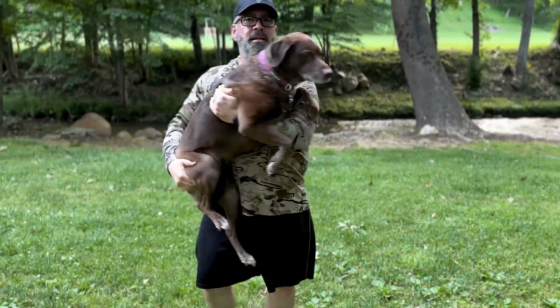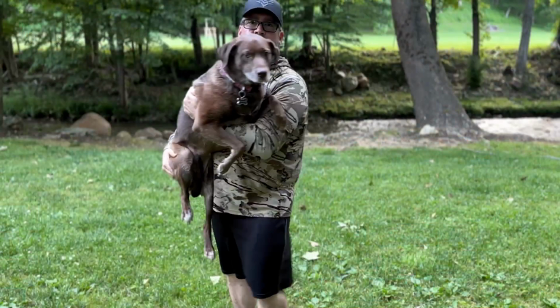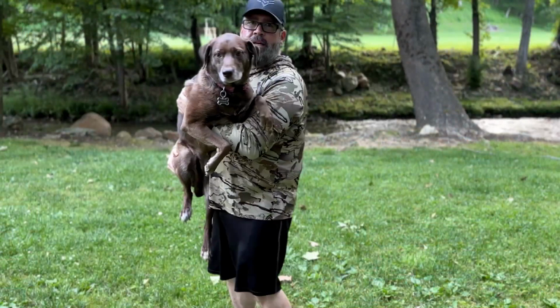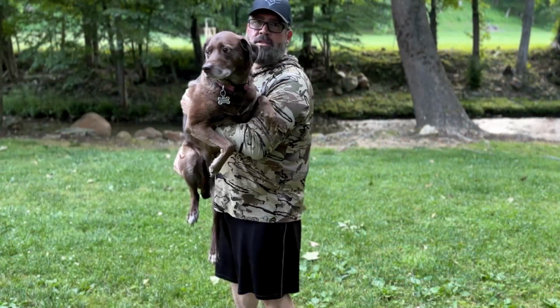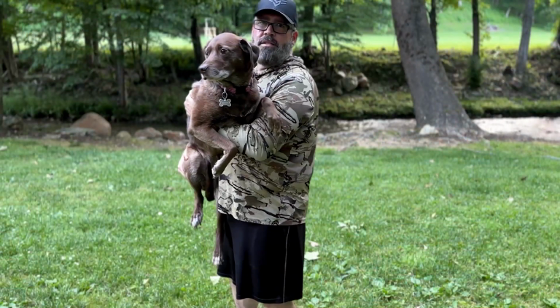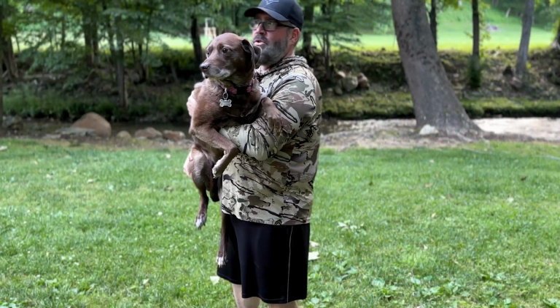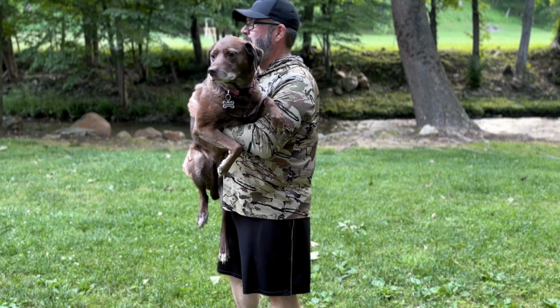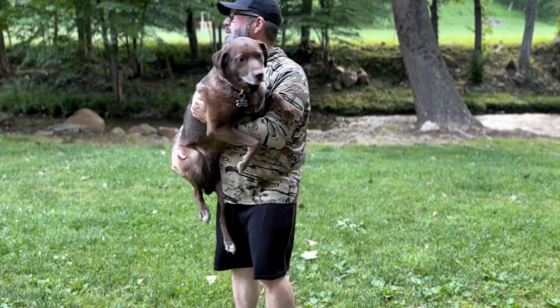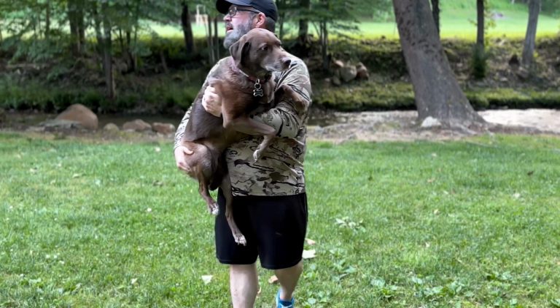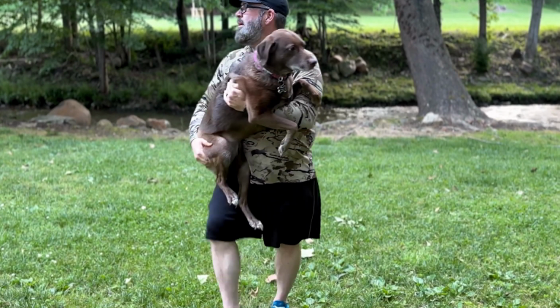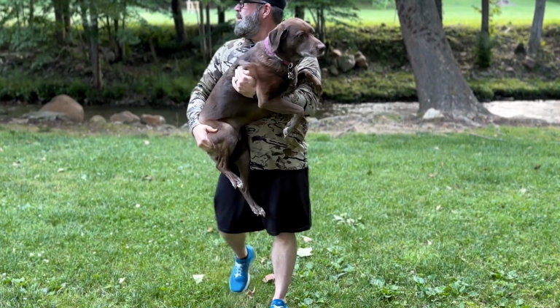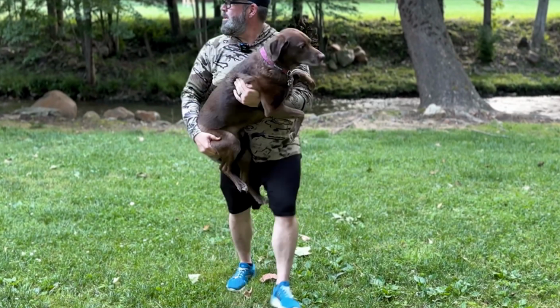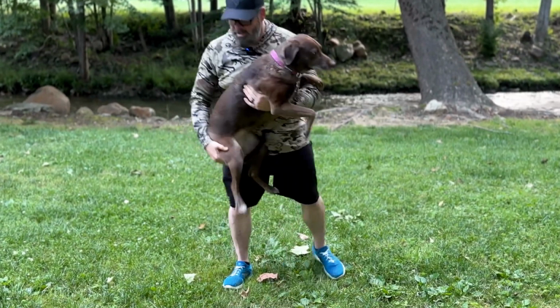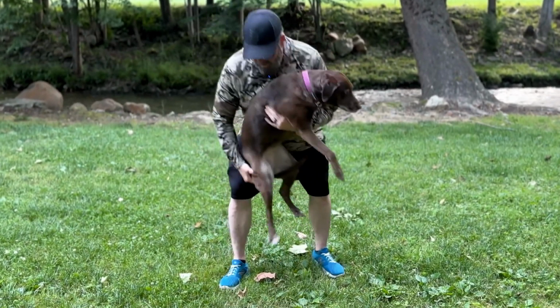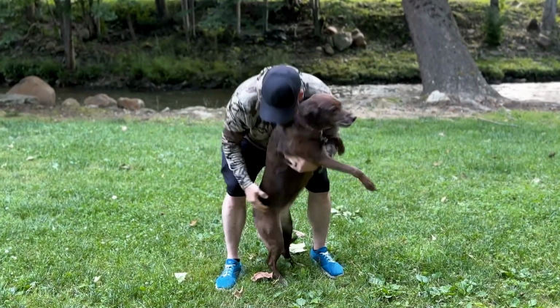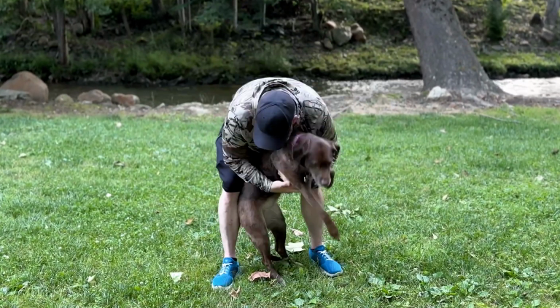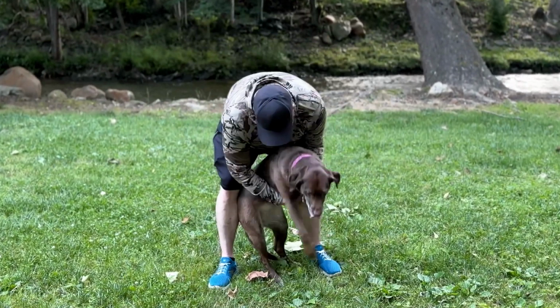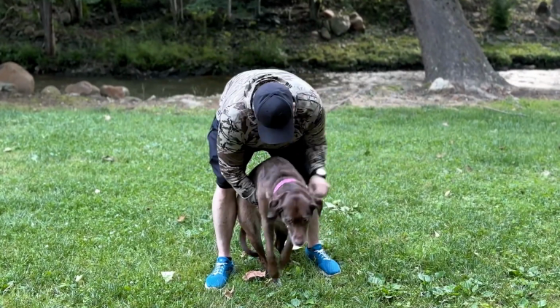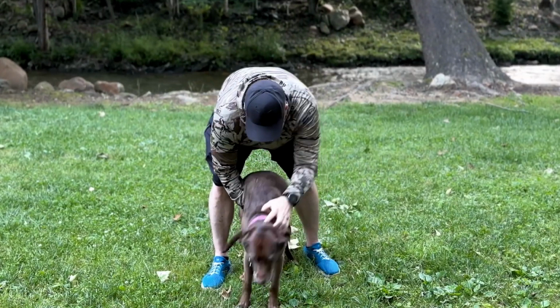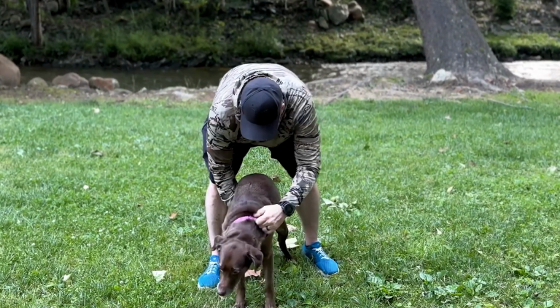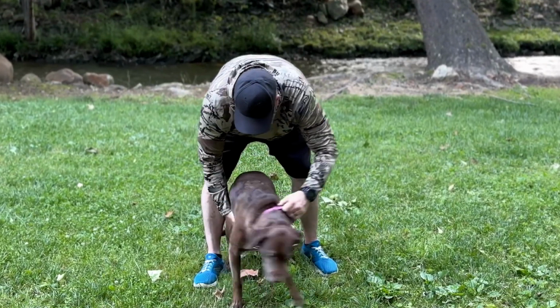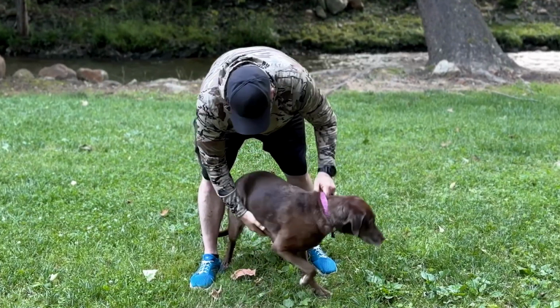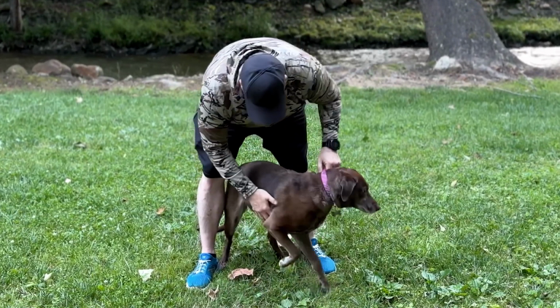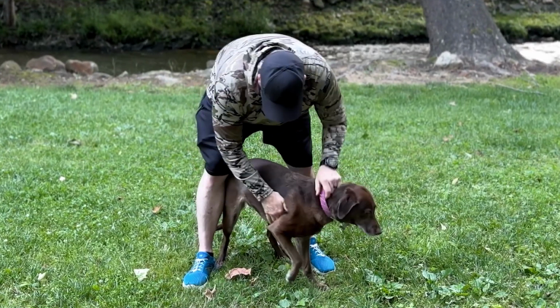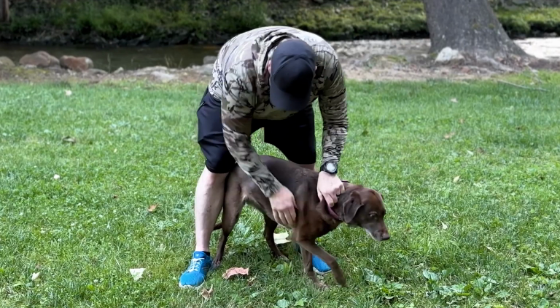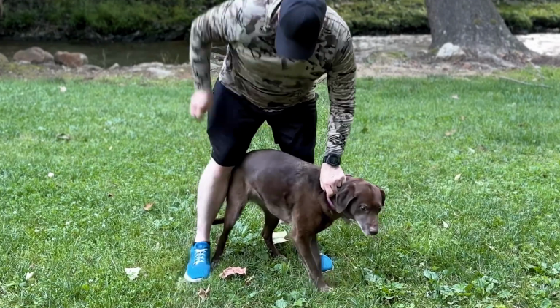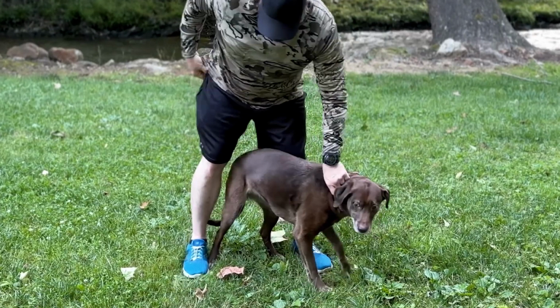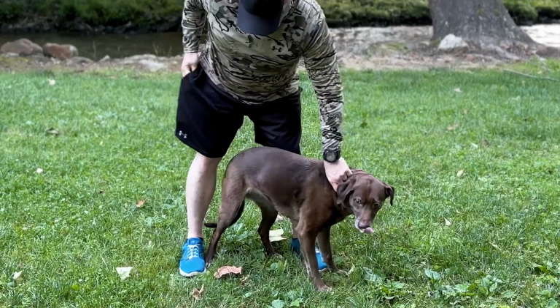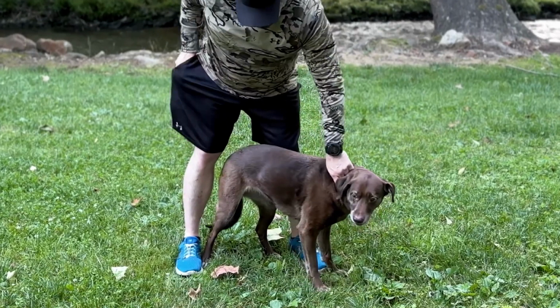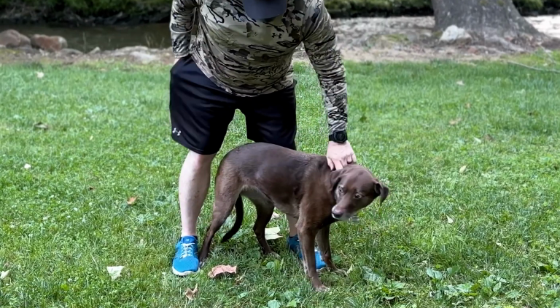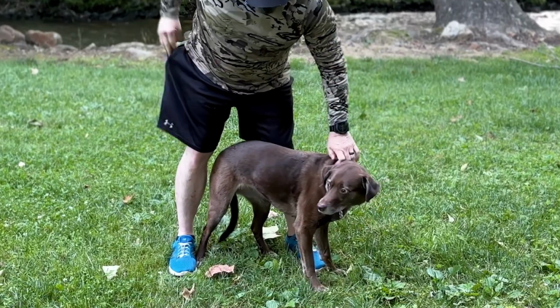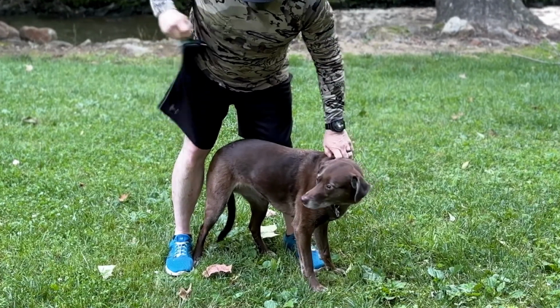All right. Now, Snickers here is a little bit camera shy, but she agreed to do this. So let's go ahead and brush her out.